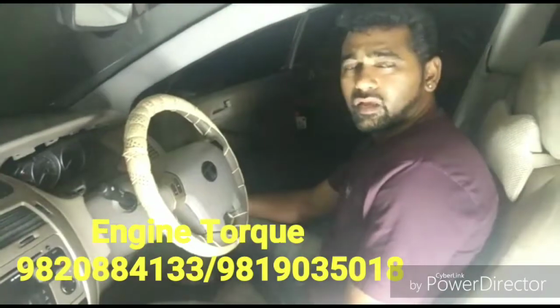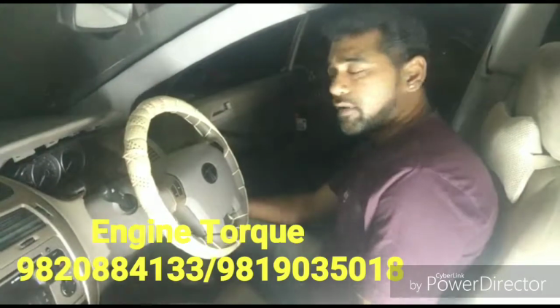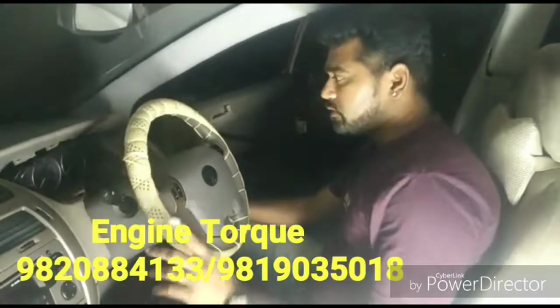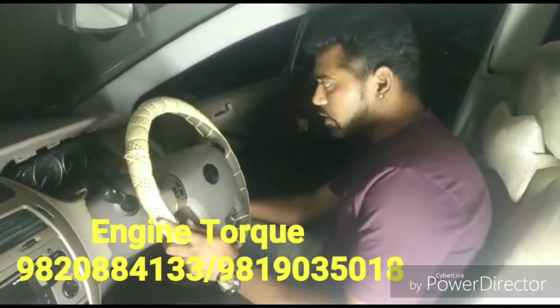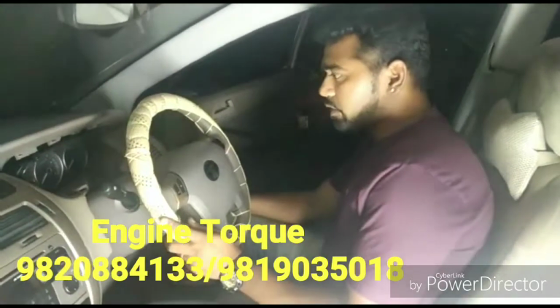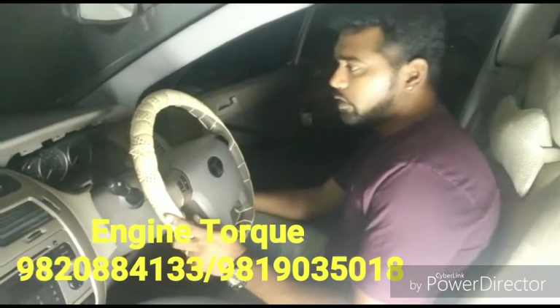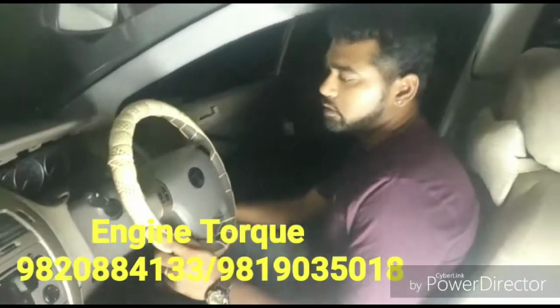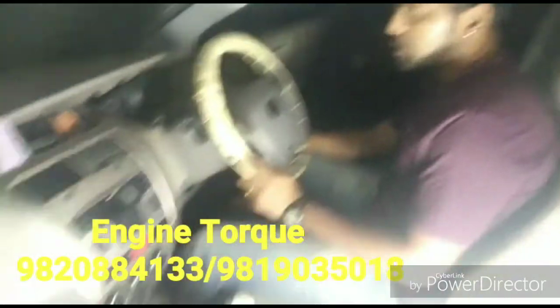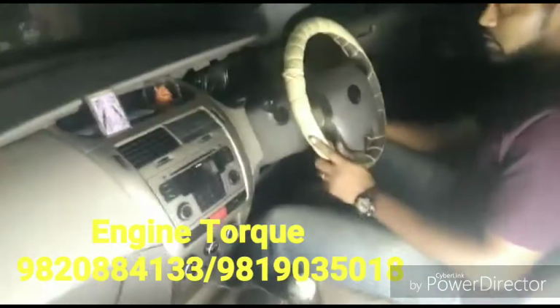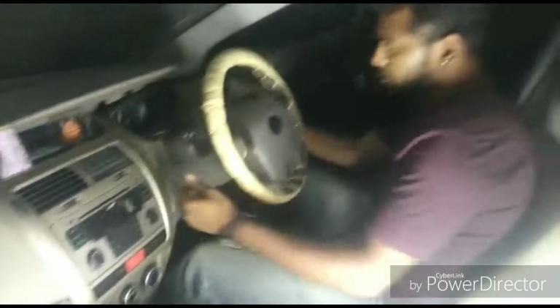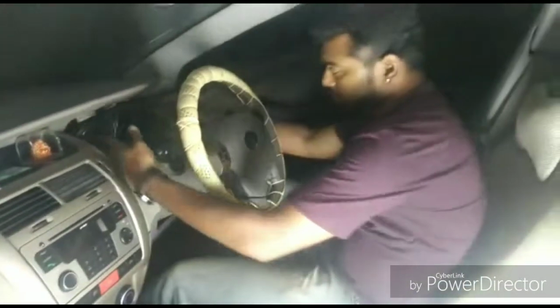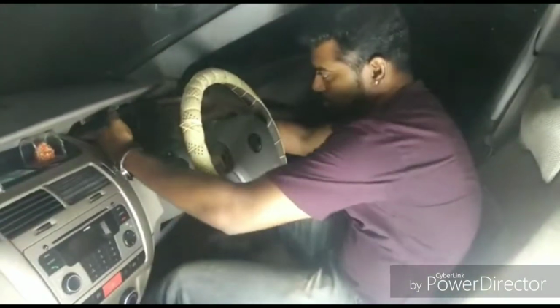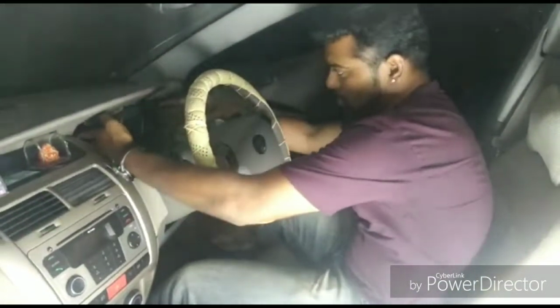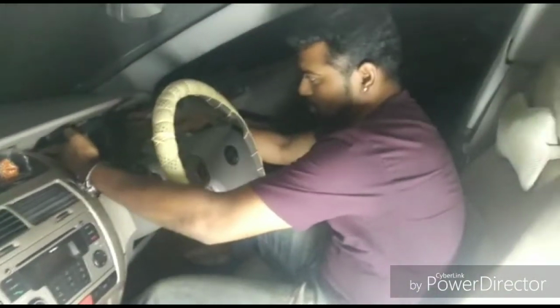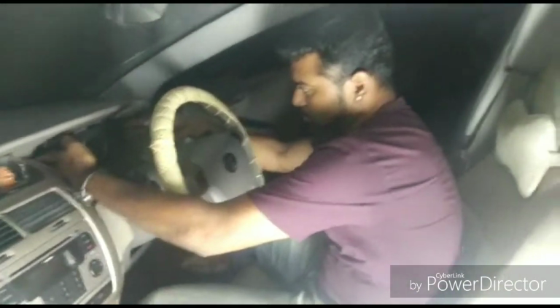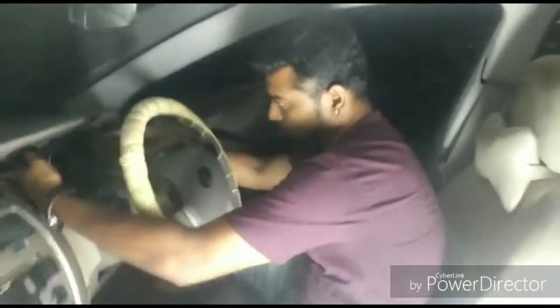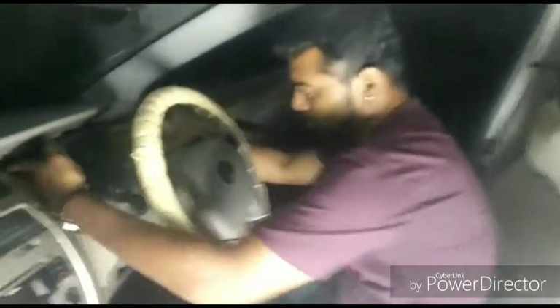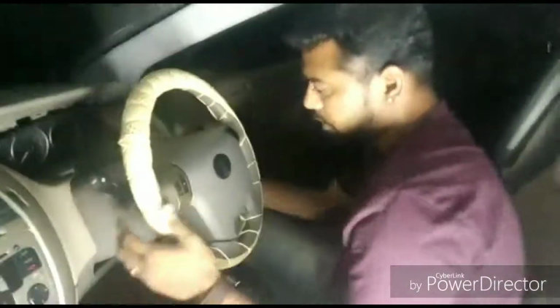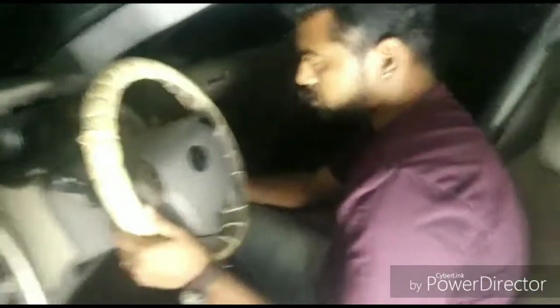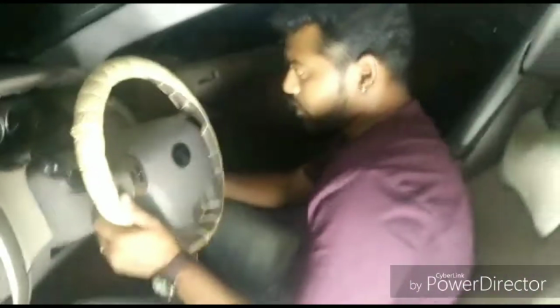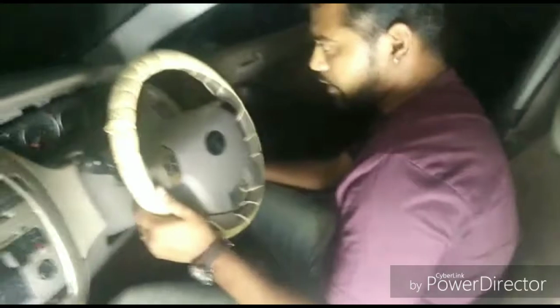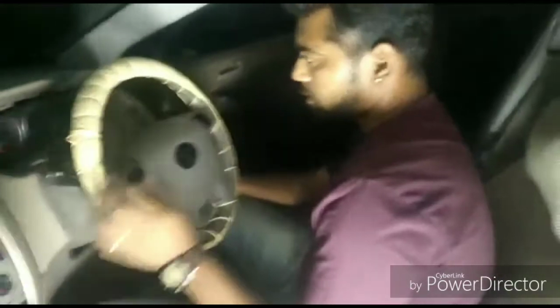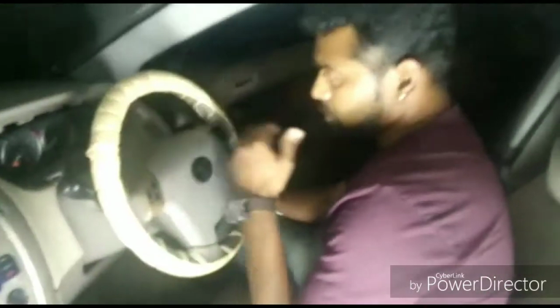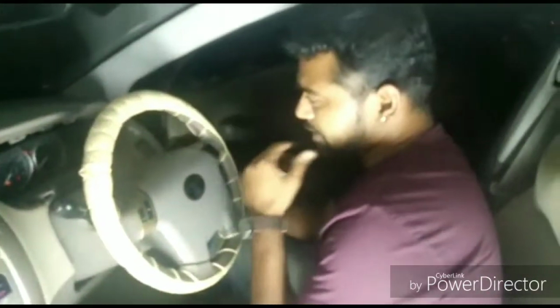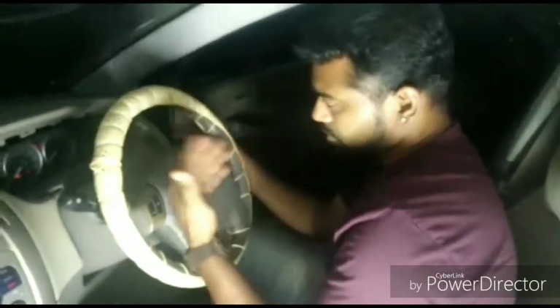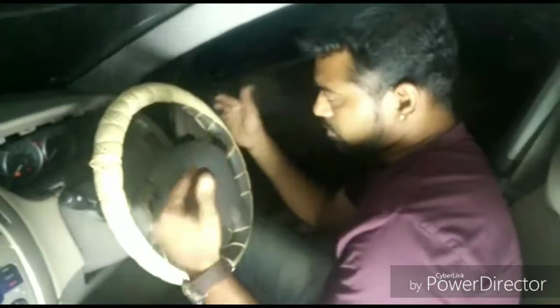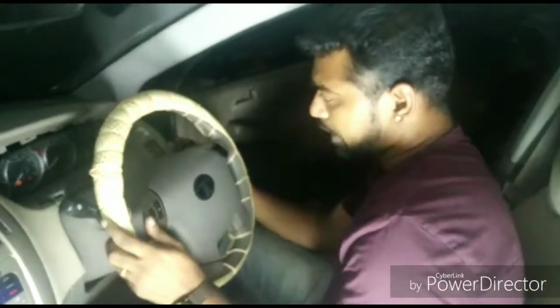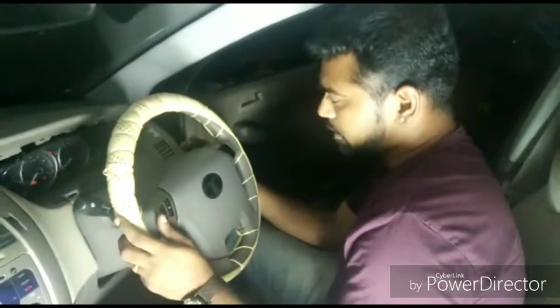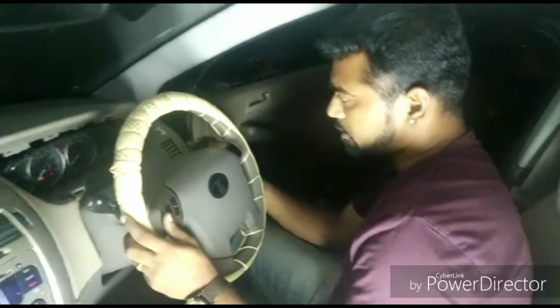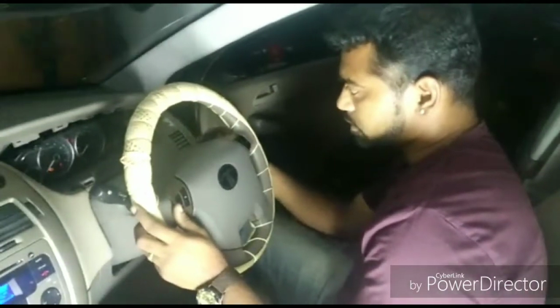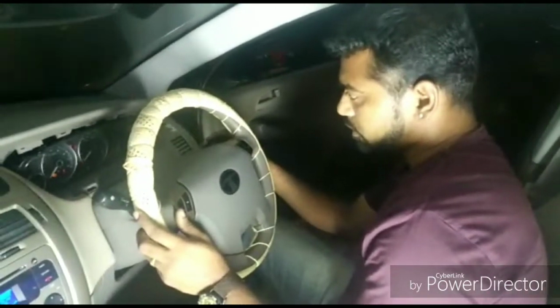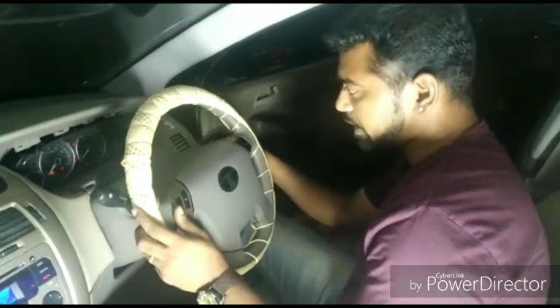Hi, we are back at Engine Talk and today we are working on a Tata Manza. The instrument panel seems to be a problem. There is nothing besides the lights as well as the display — nothing is showing.